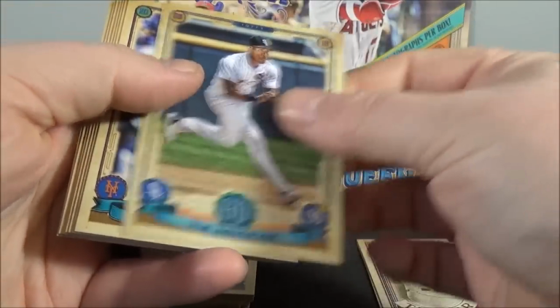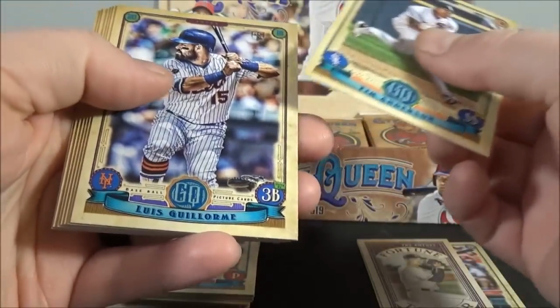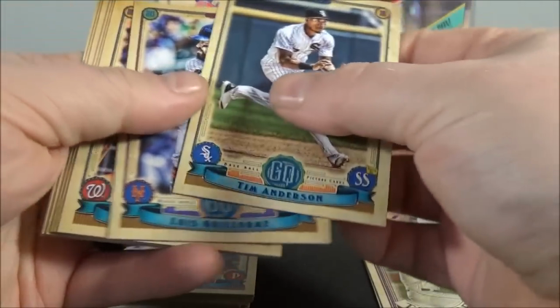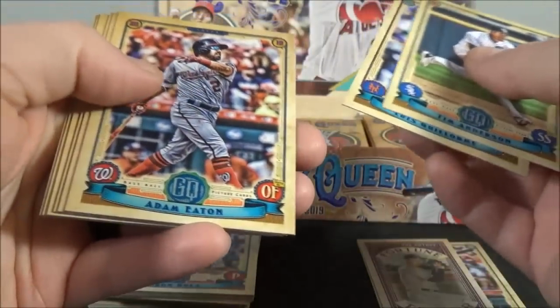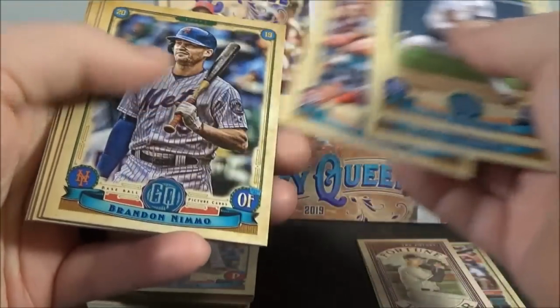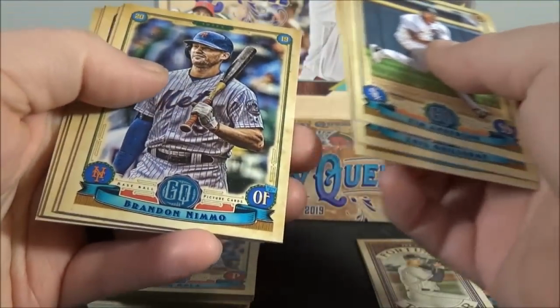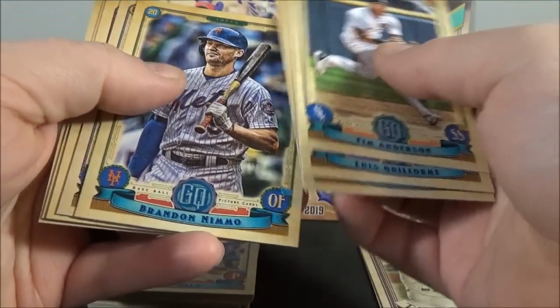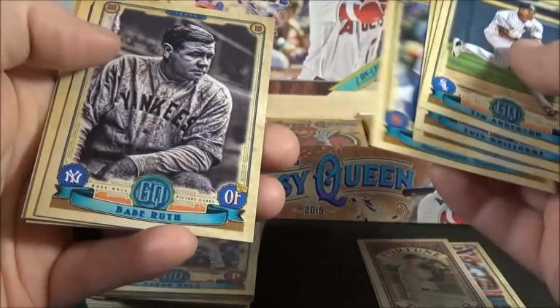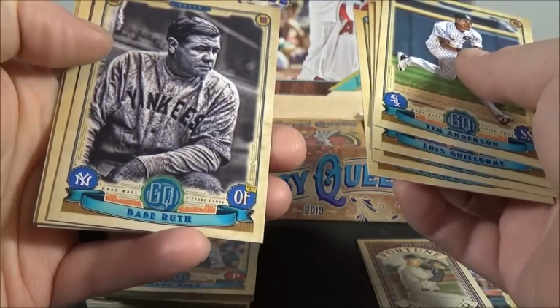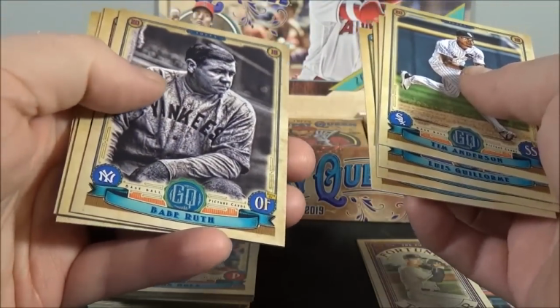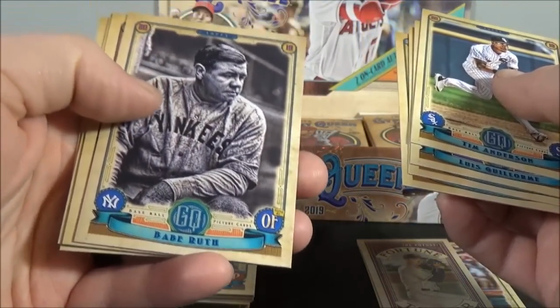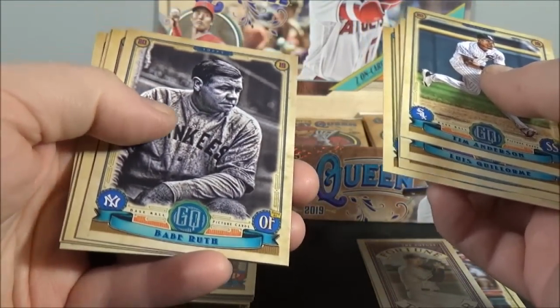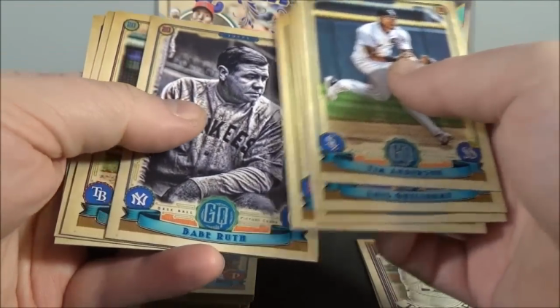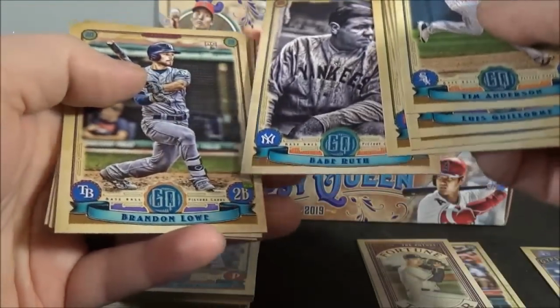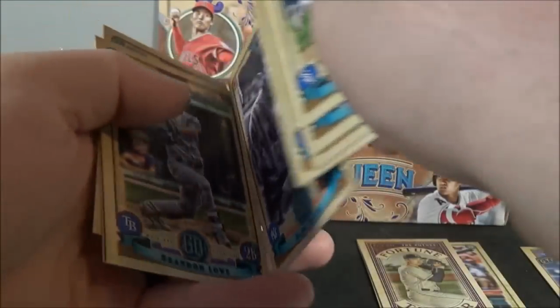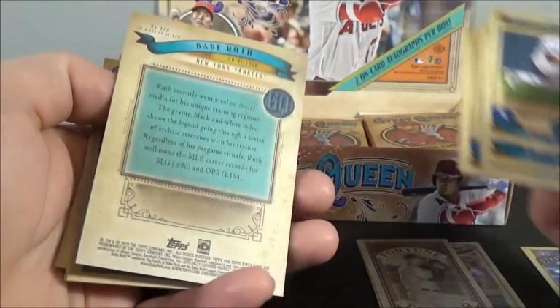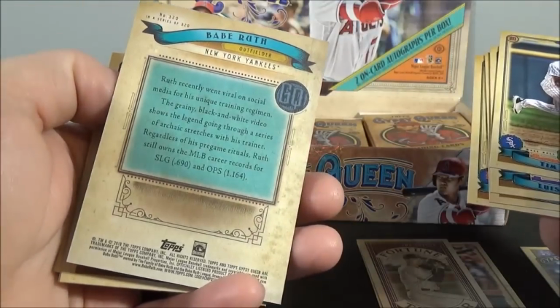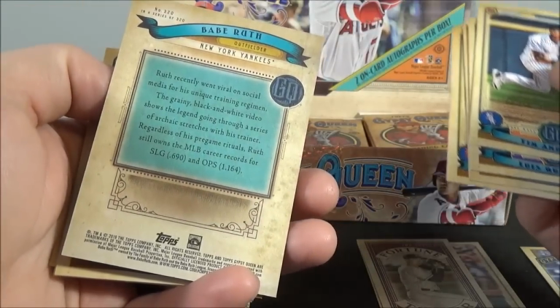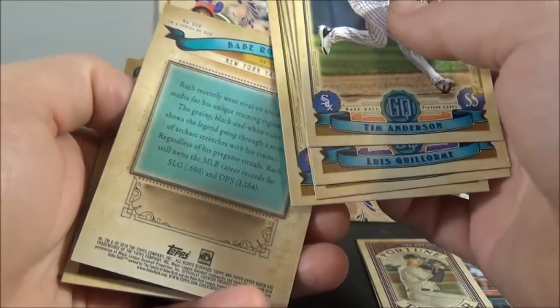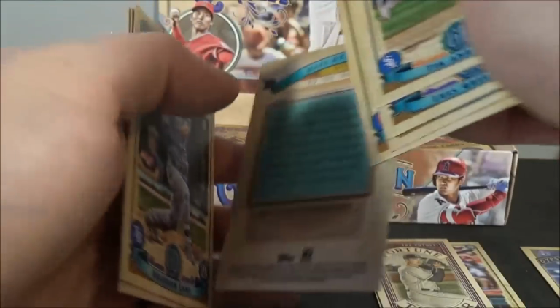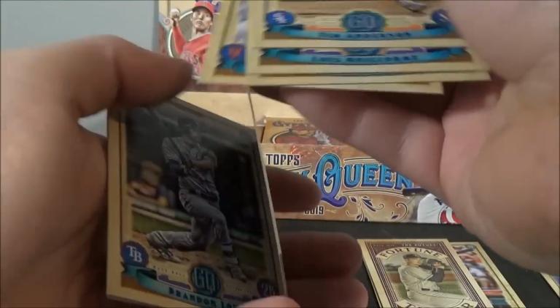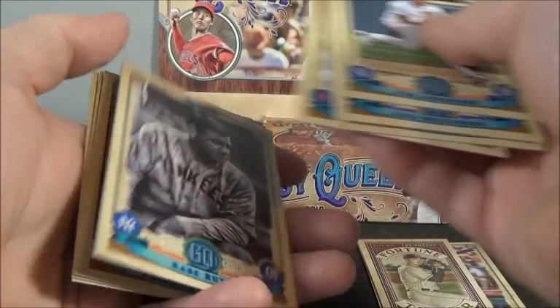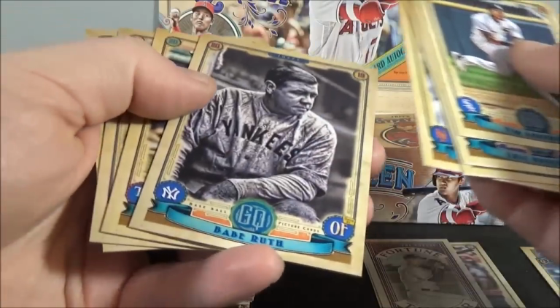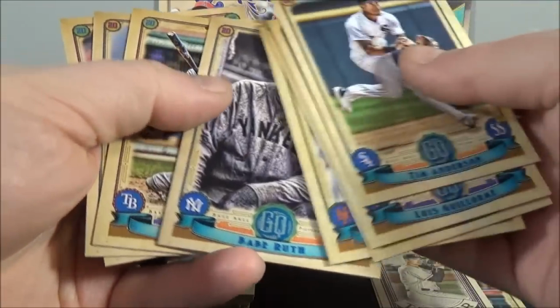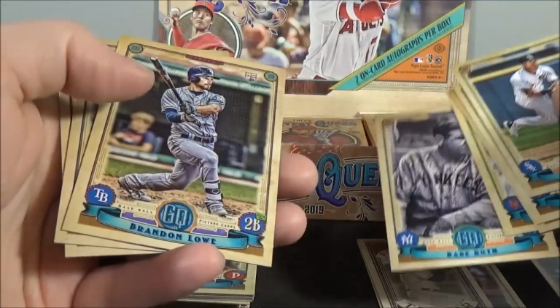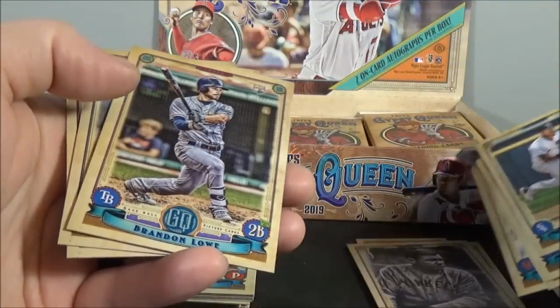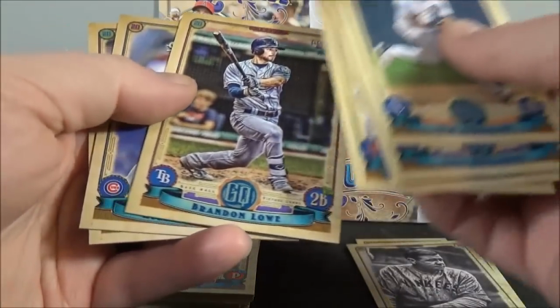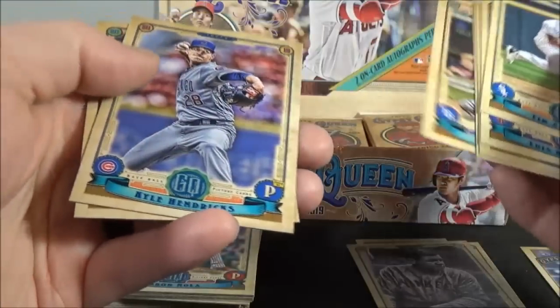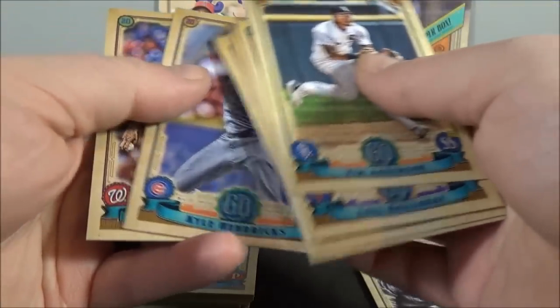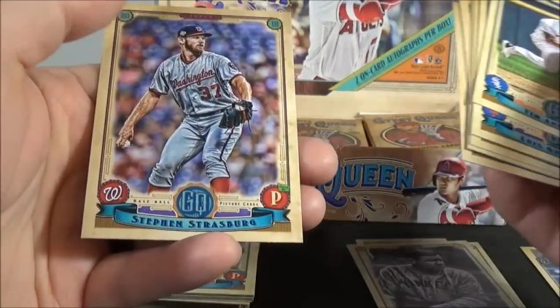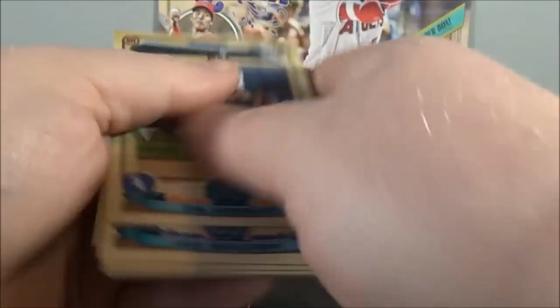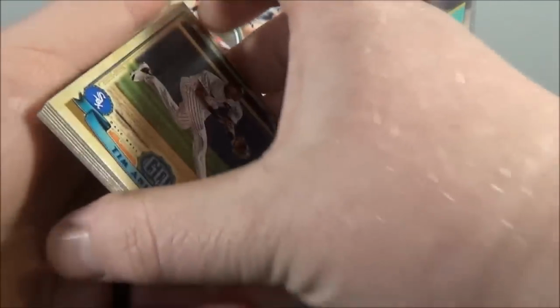Anderson, Gilmore, Eaton, Nemo — oh, that's a nice short print. Vavre is a short print, card number 320. That's a nice one. Lowe, Hendricks, and Strasburg.